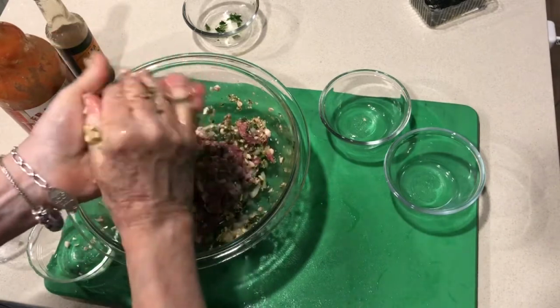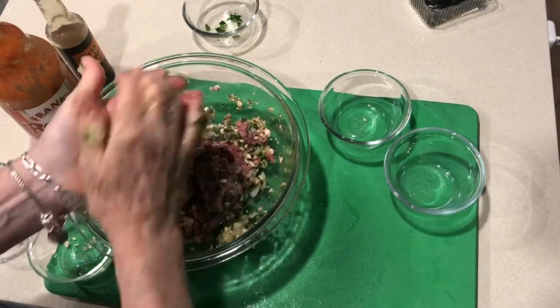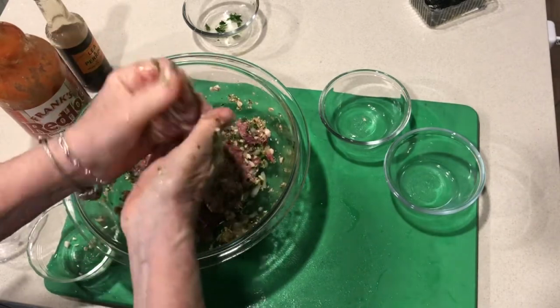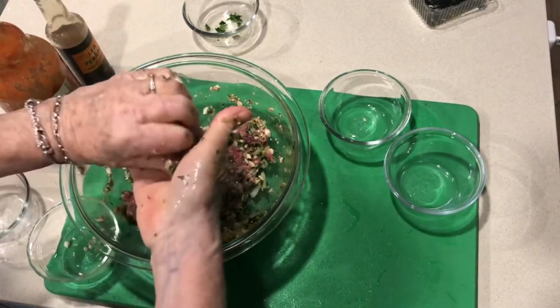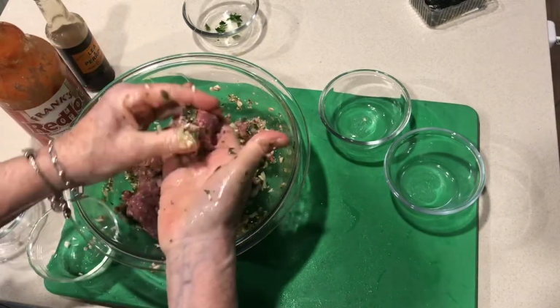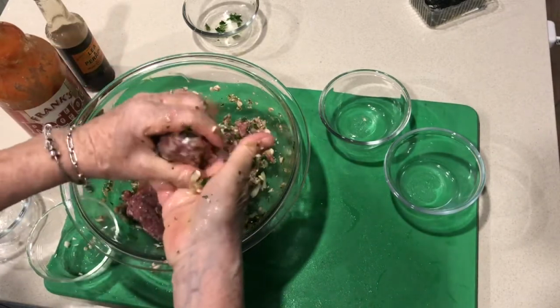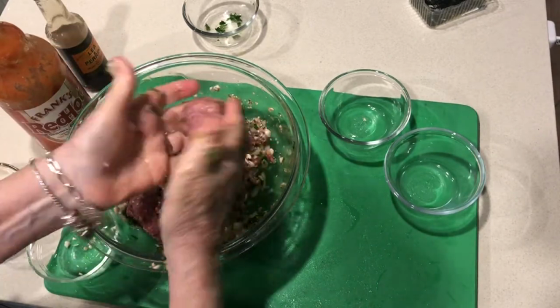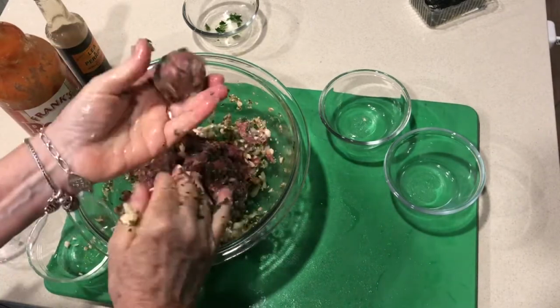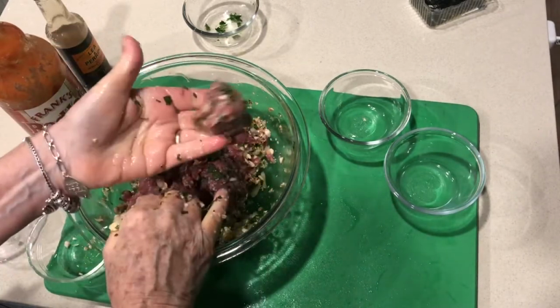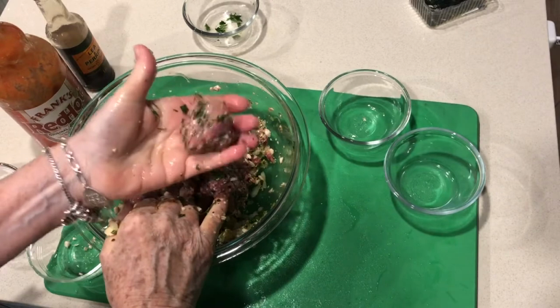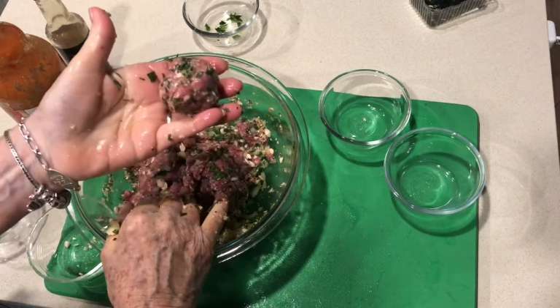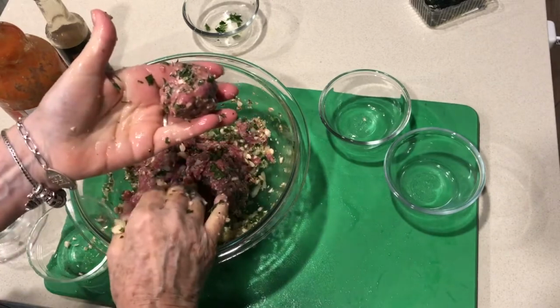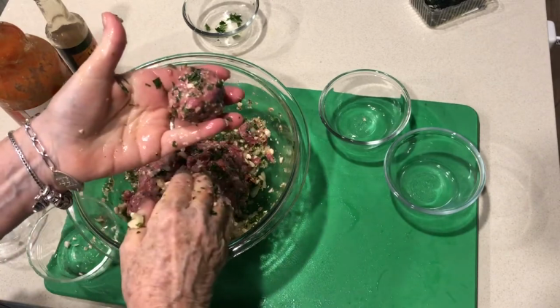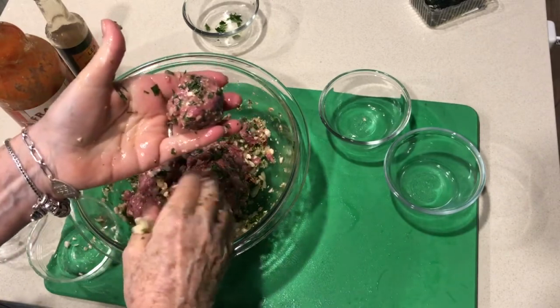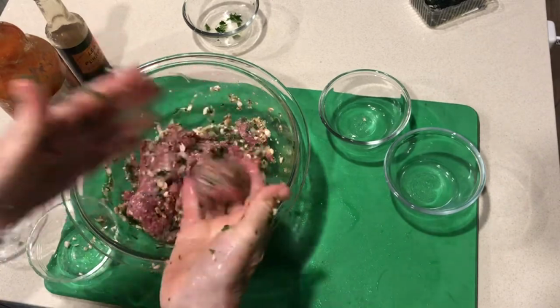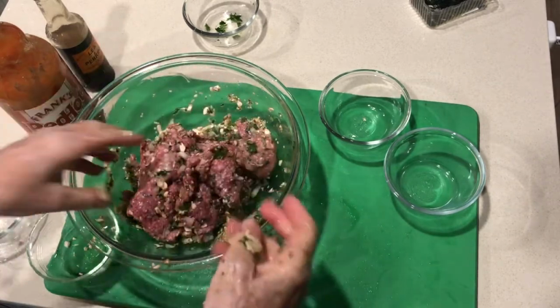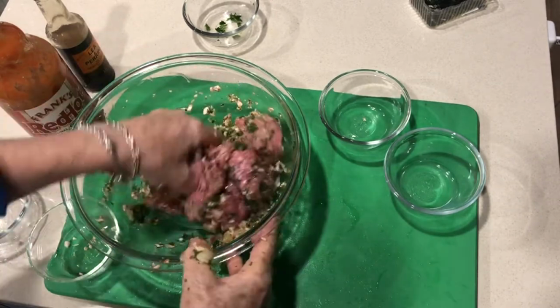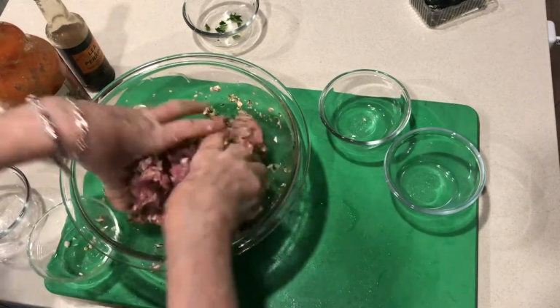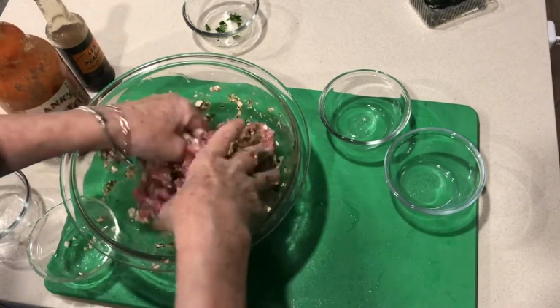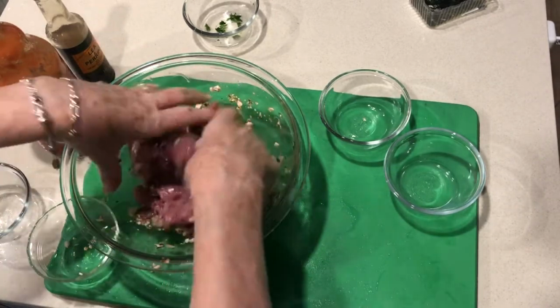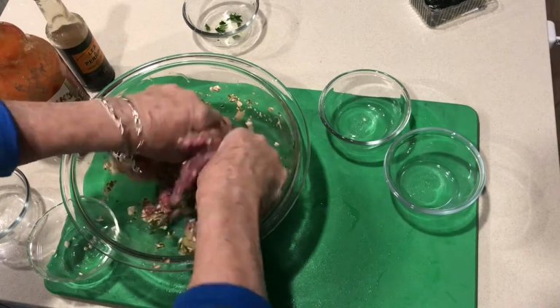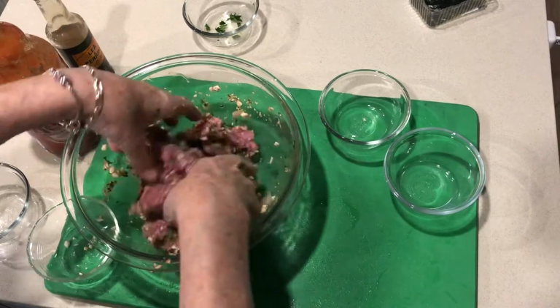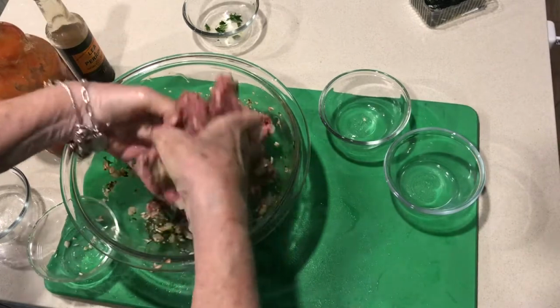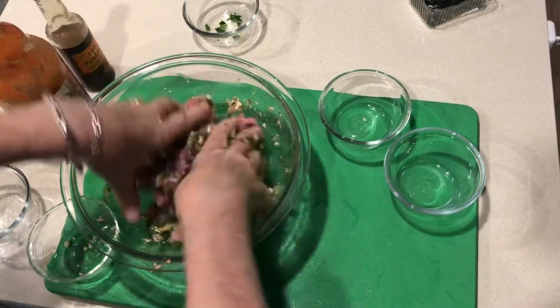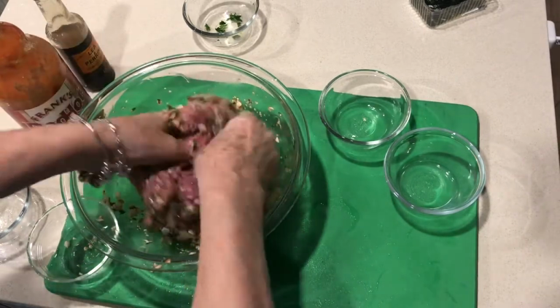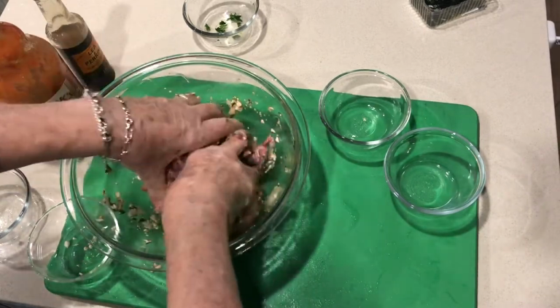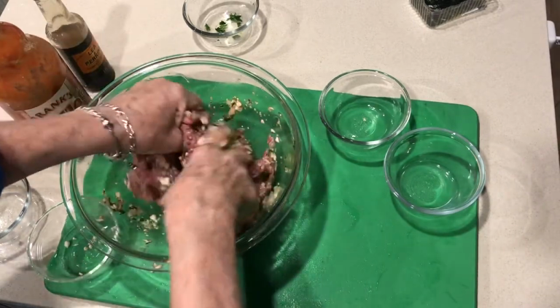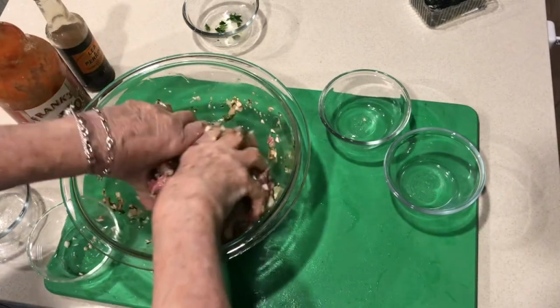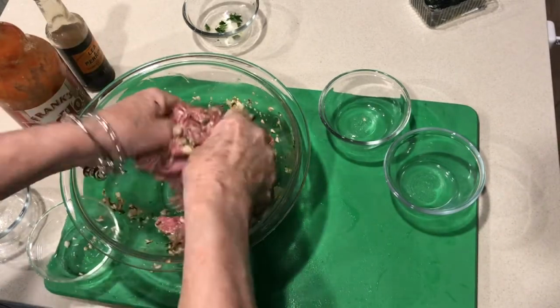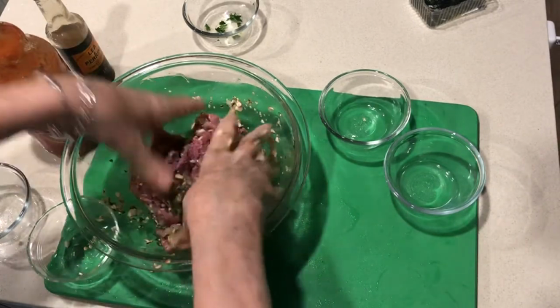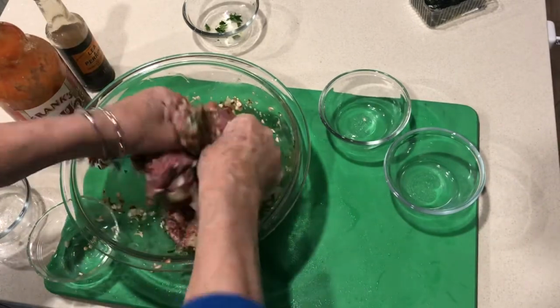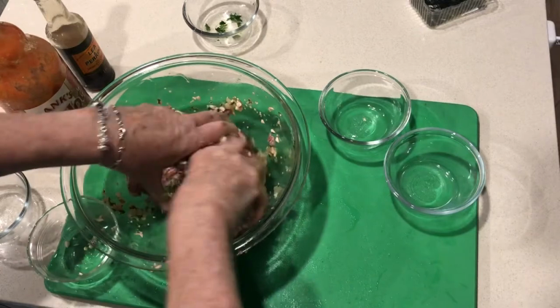Then fry them. I hope you enjoy these best meatballs ever. Thanks for joining me on Cooking Uncovered — I'll post the complete recipe on my website. Have a great day!